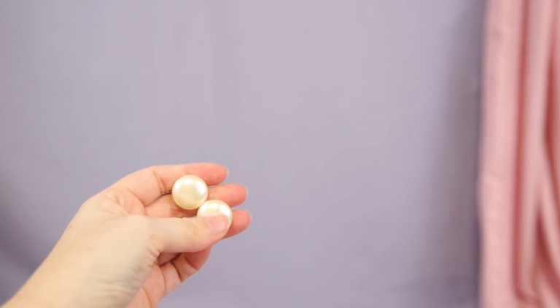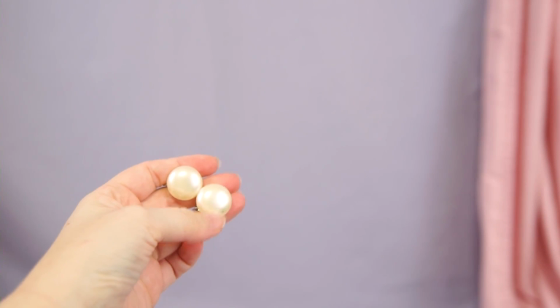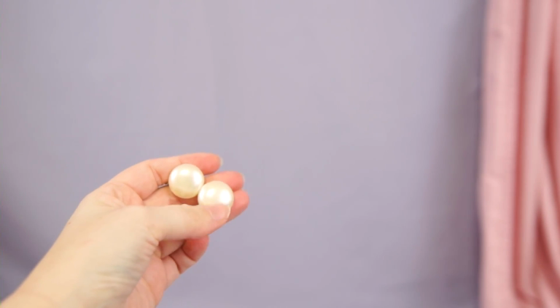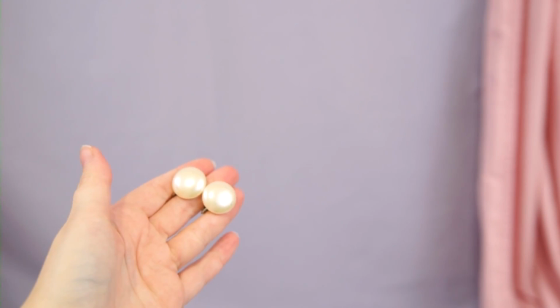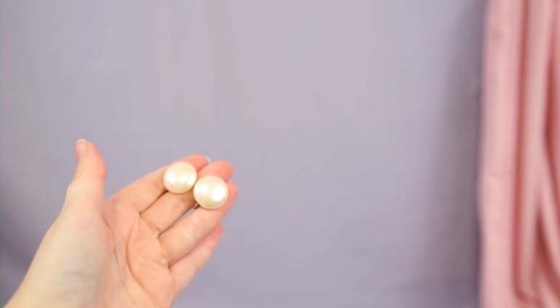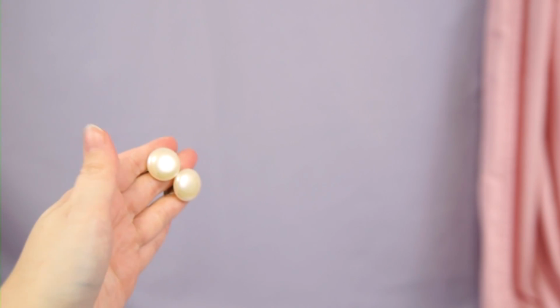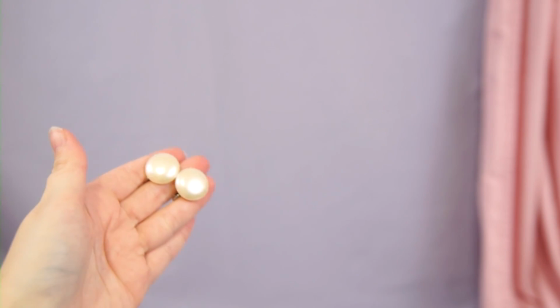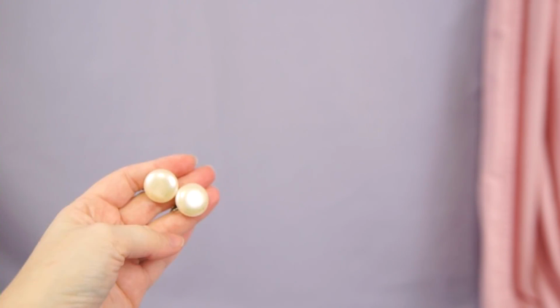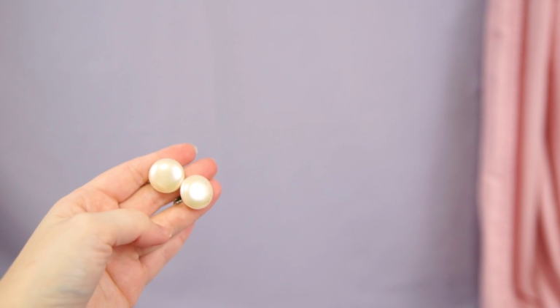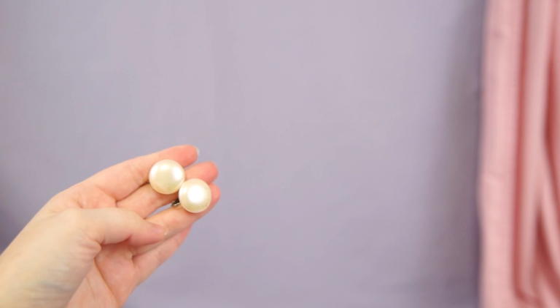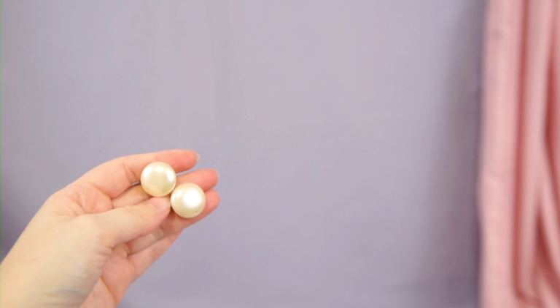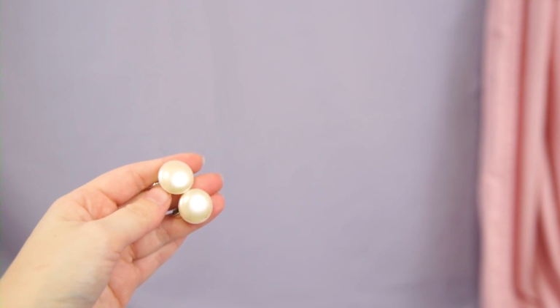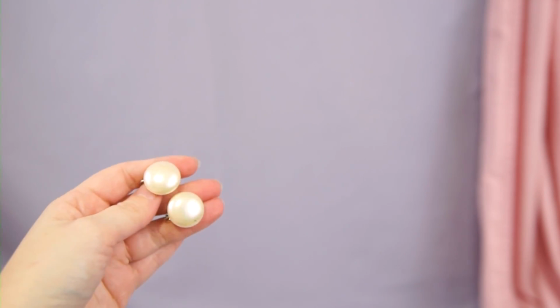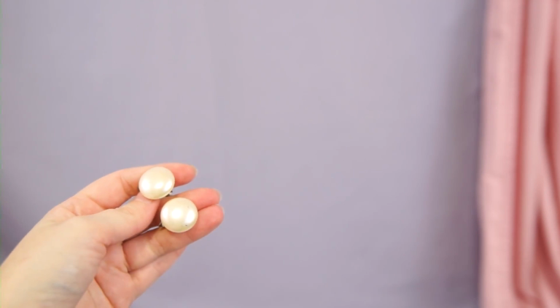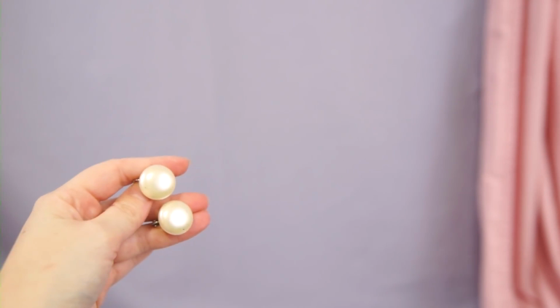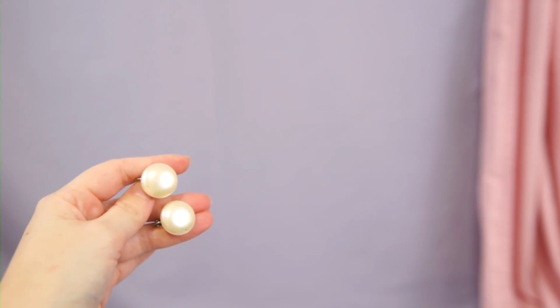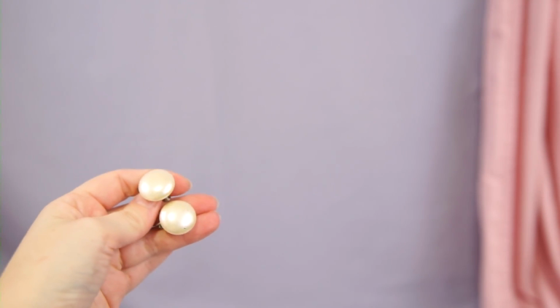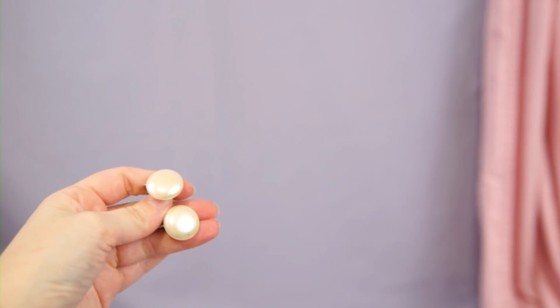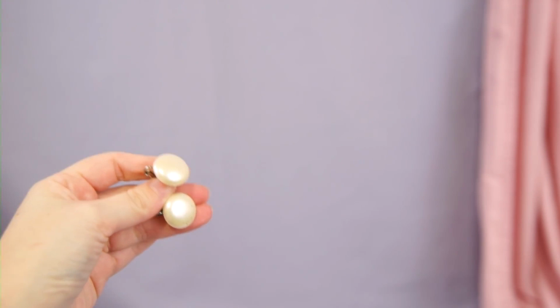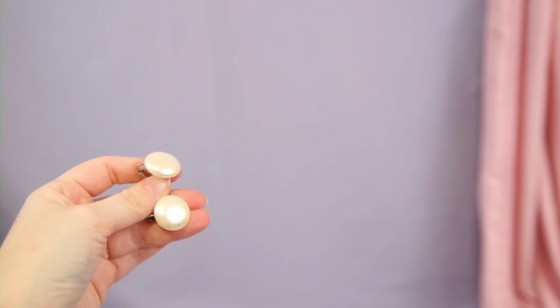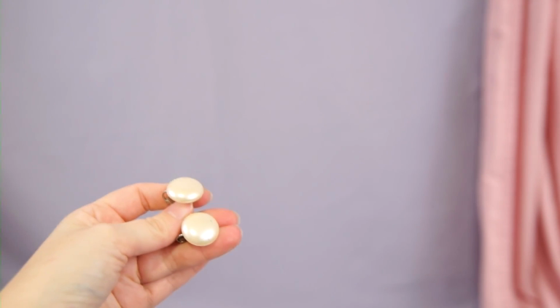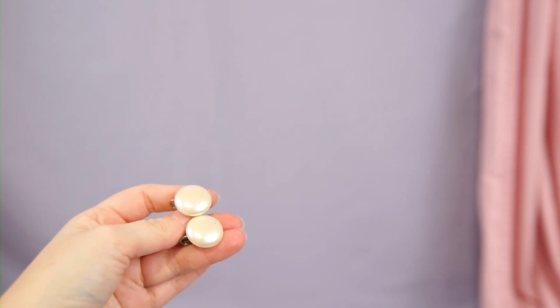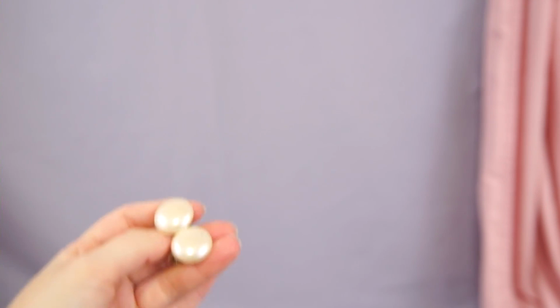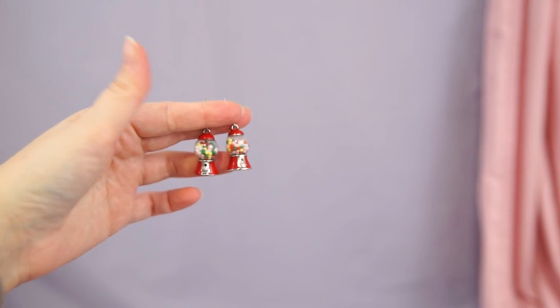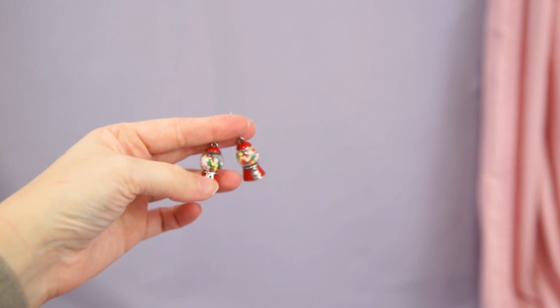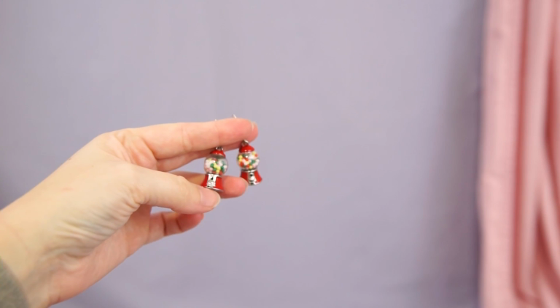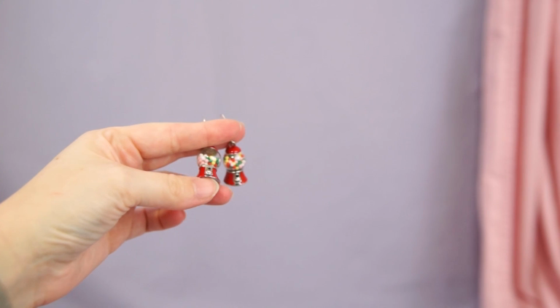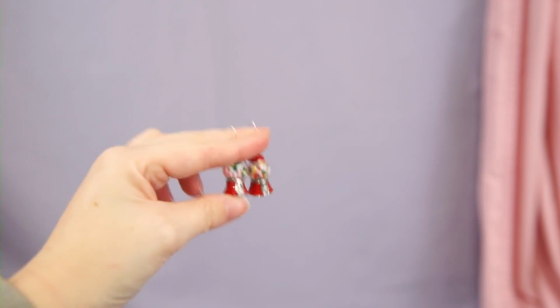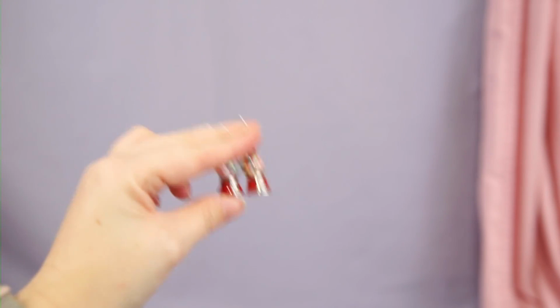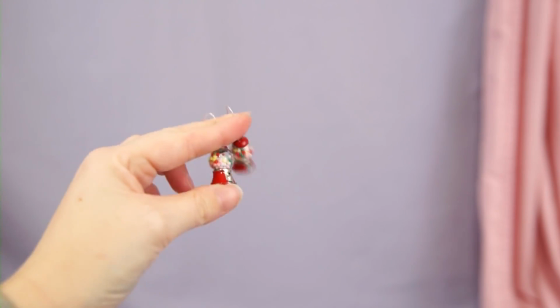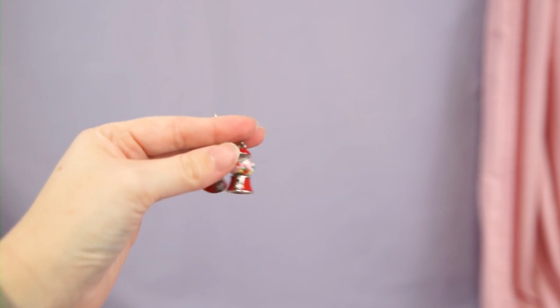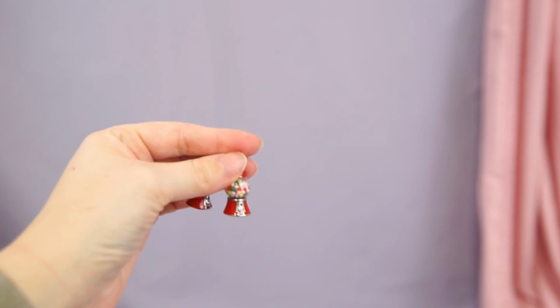Another pair of vintage clip-on earrings — these are kind of scuffed up but they look really good on camera. I really love these, they match all of my other pearls really well, so I am going to keep these.